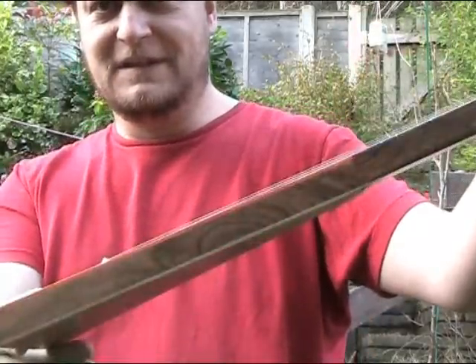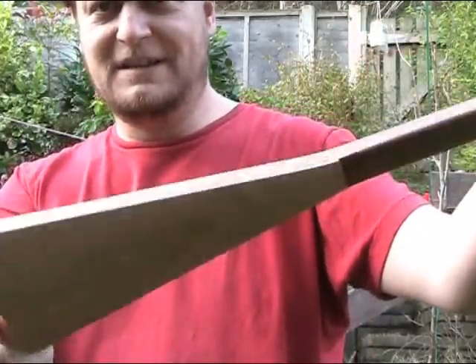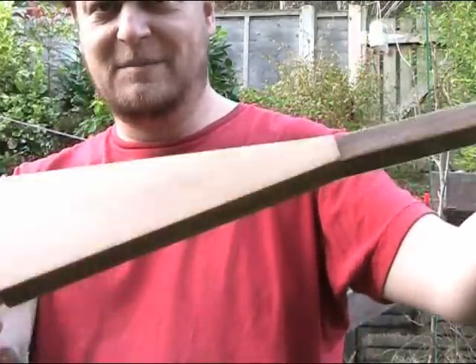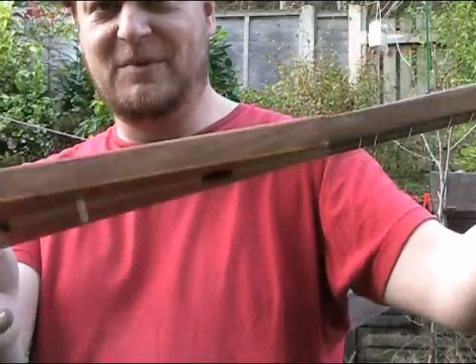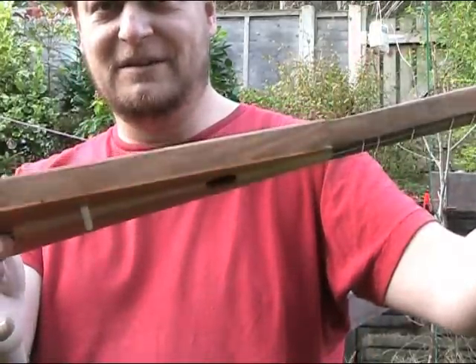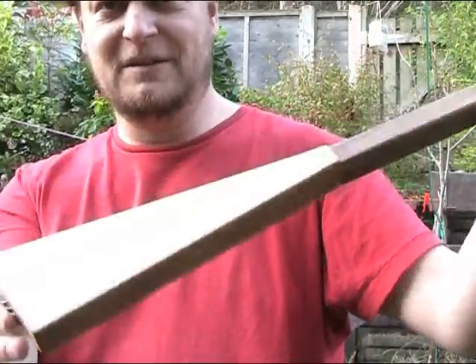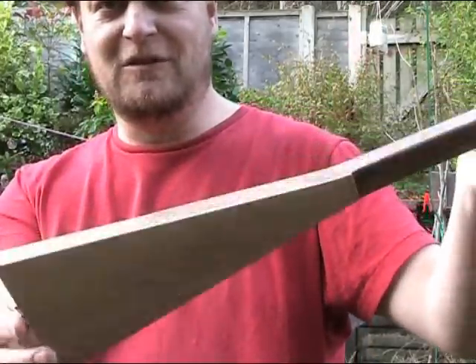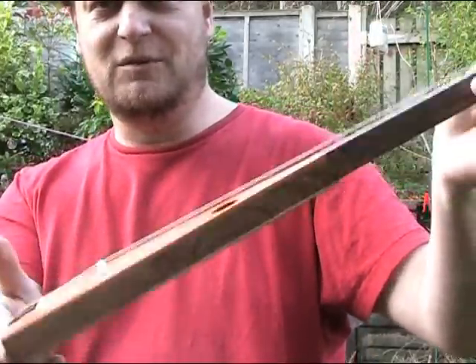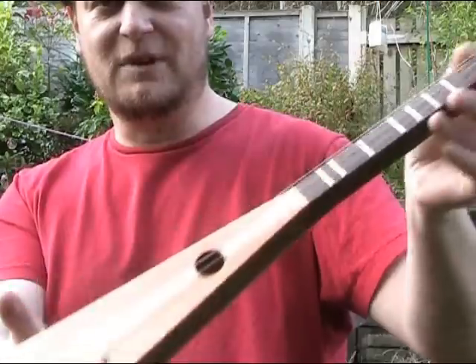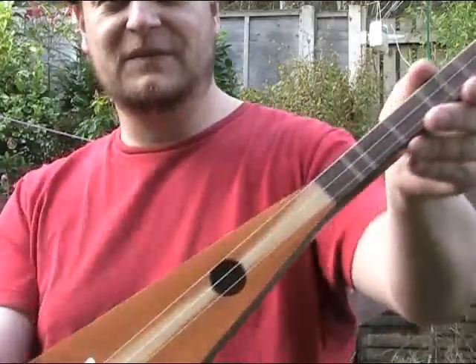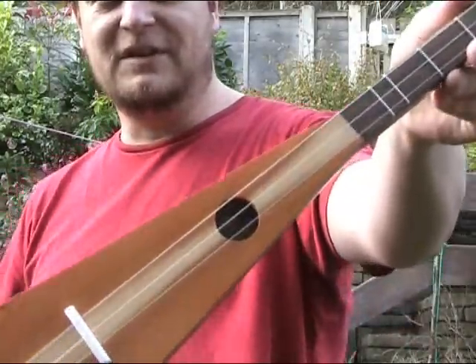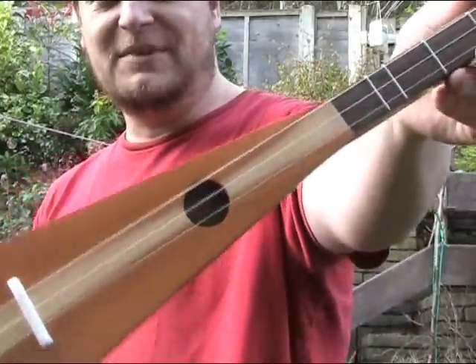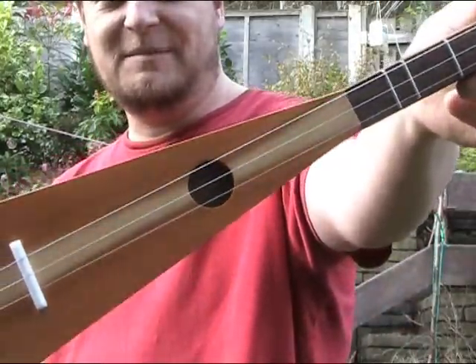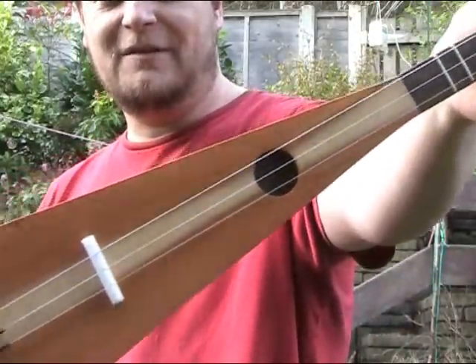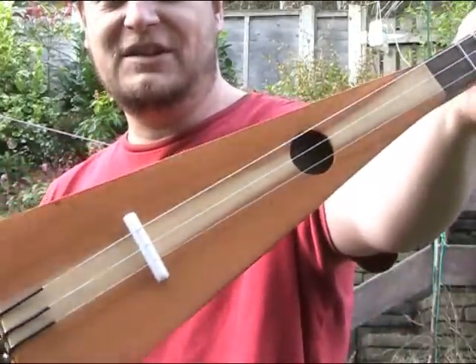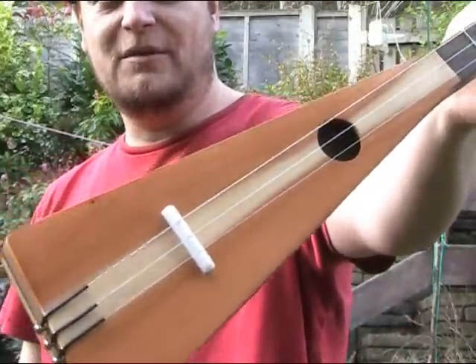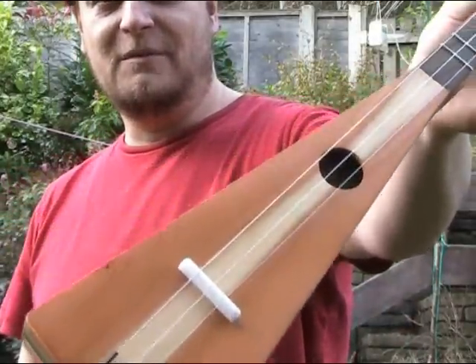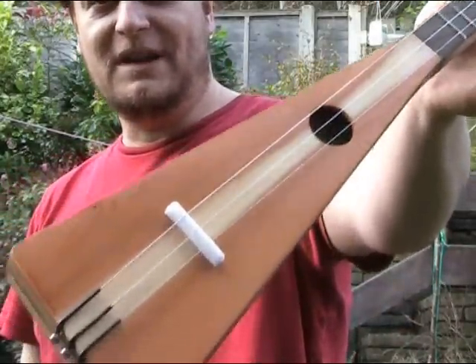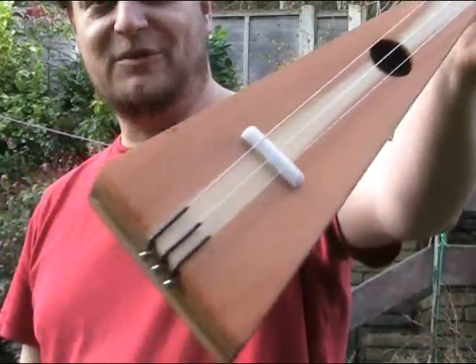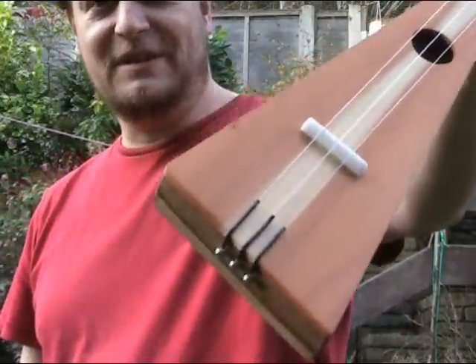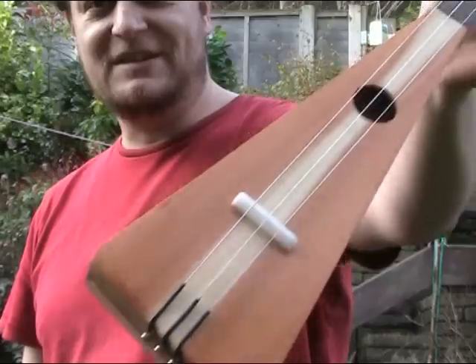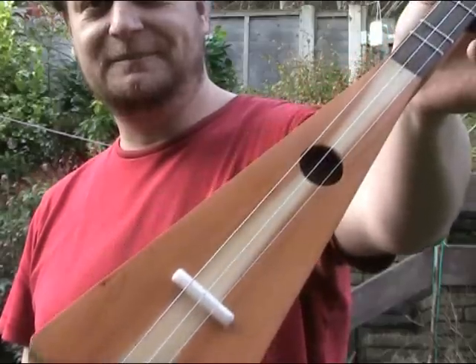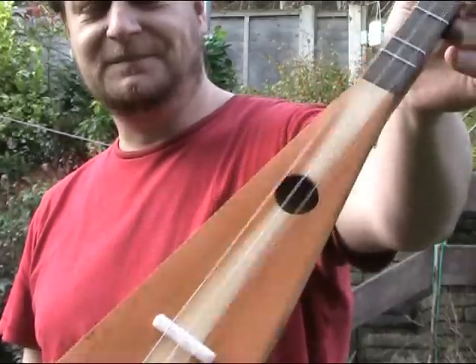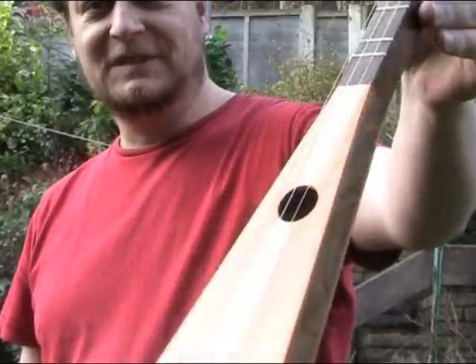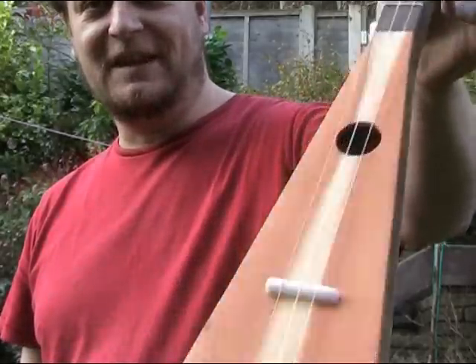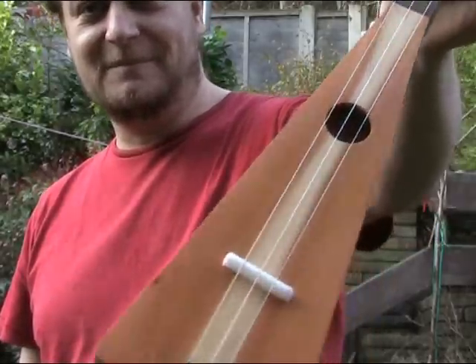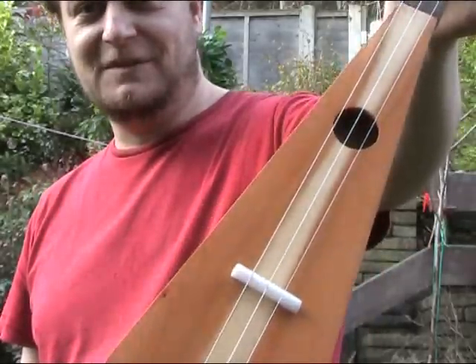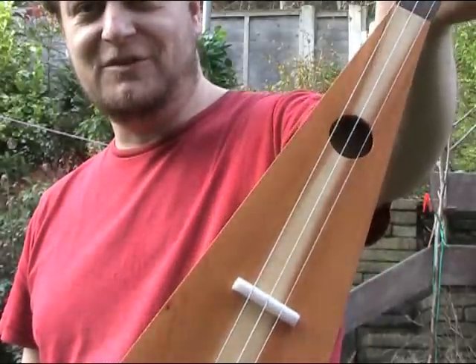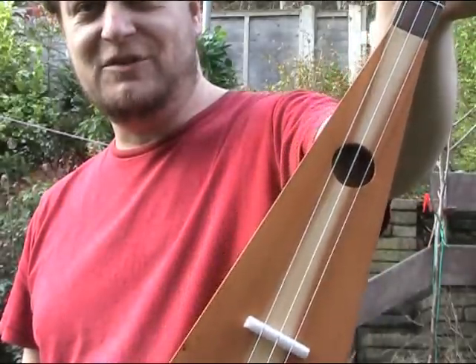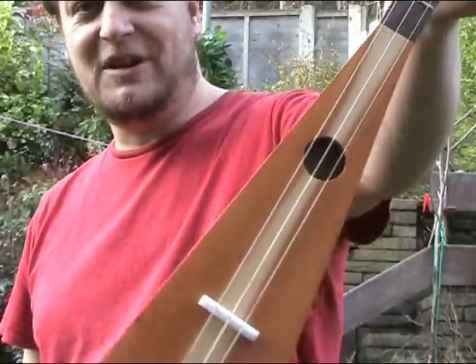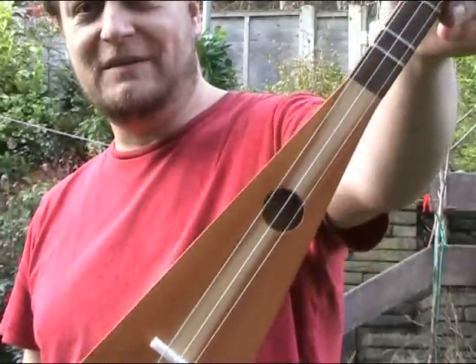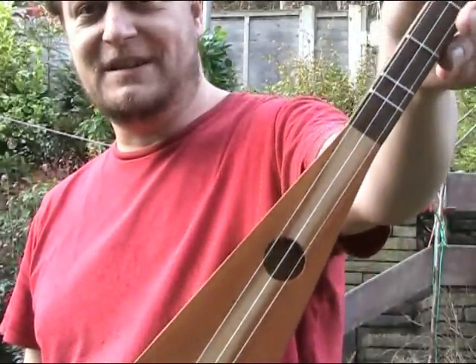The sides and the back of the body are all English walnut as well, and the top is a lovely bit of English yew with the white sapwood going down the centre and that gorgeous orange coloured heartwood down either side.